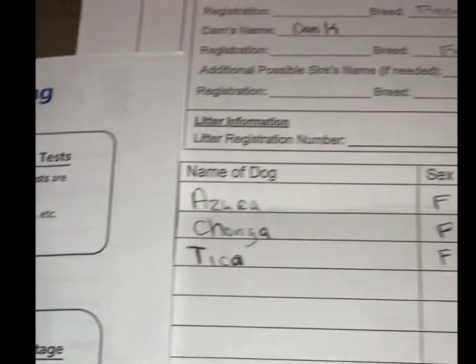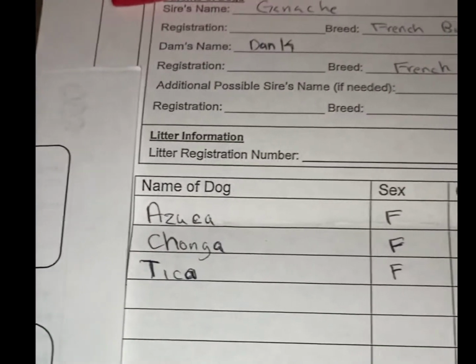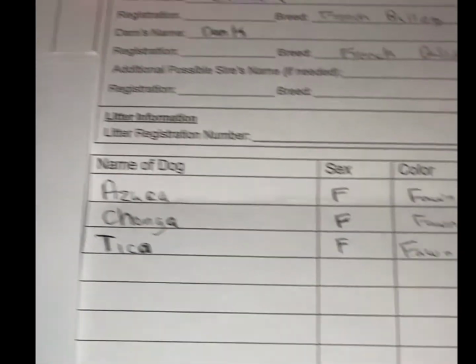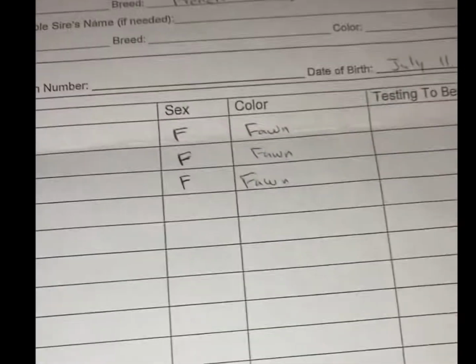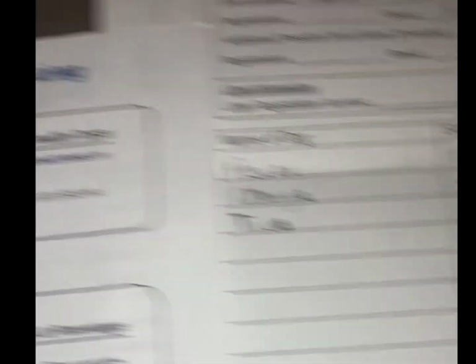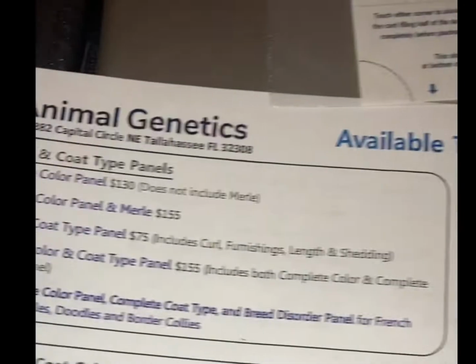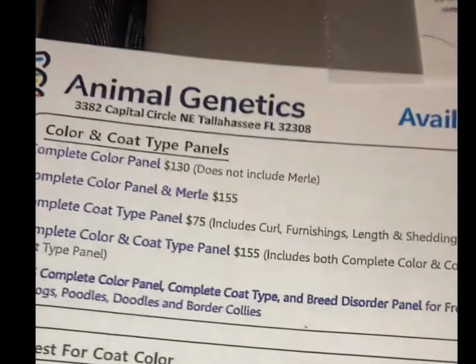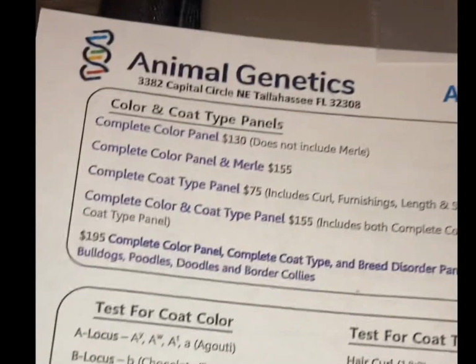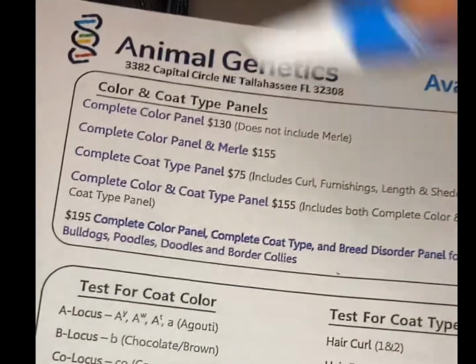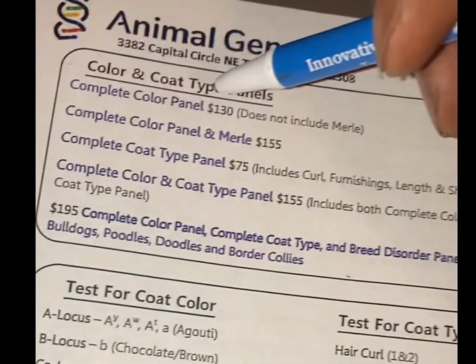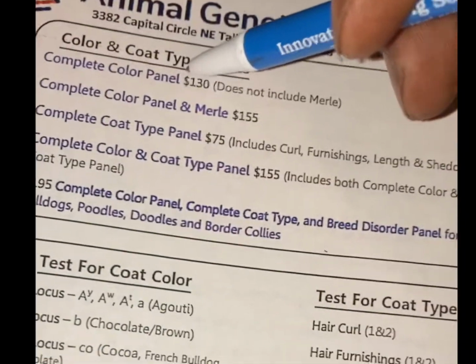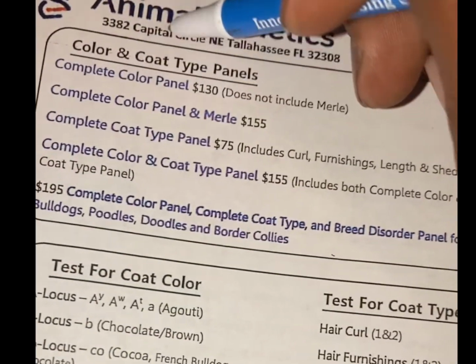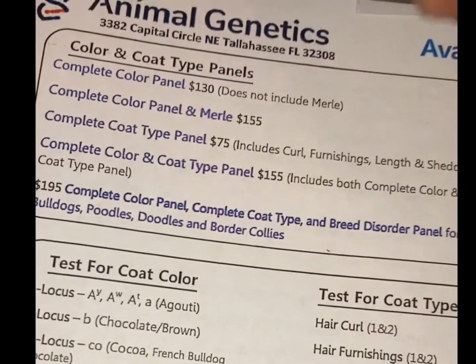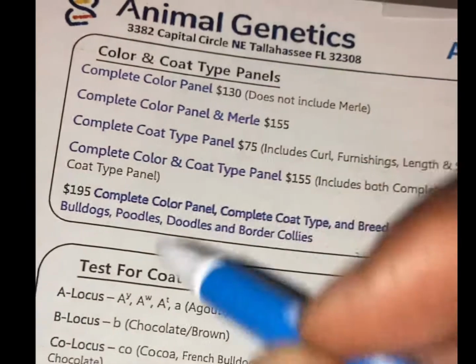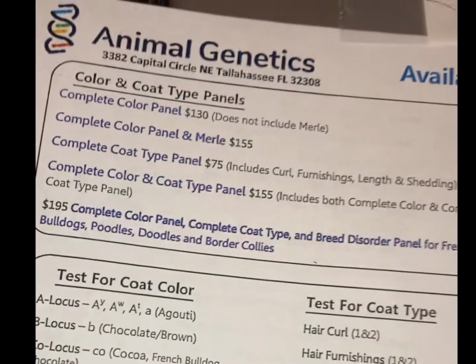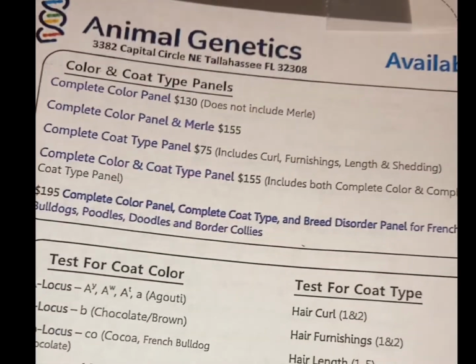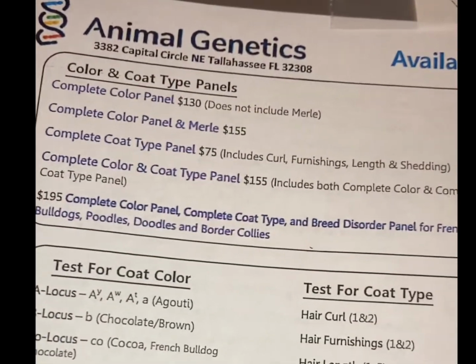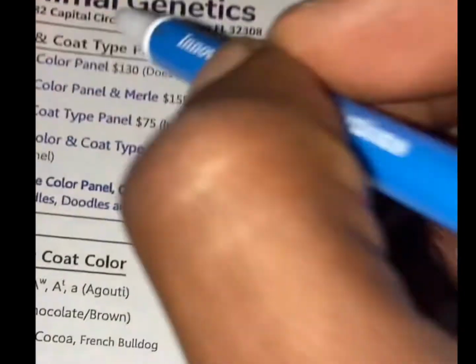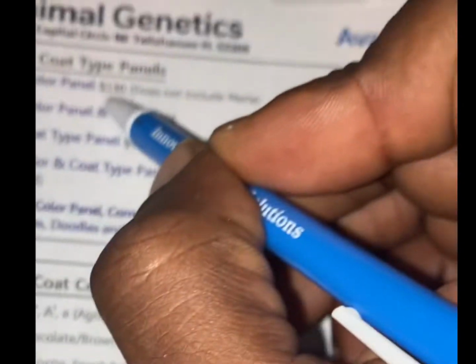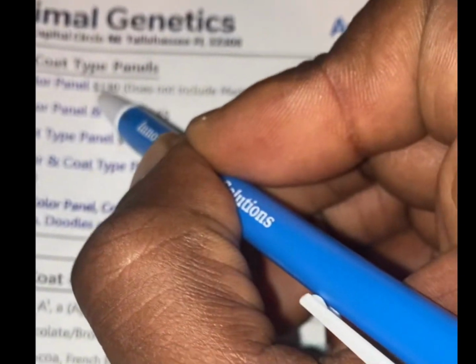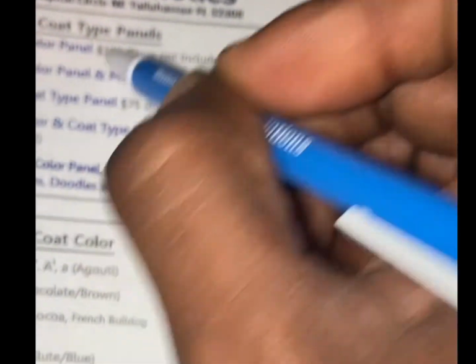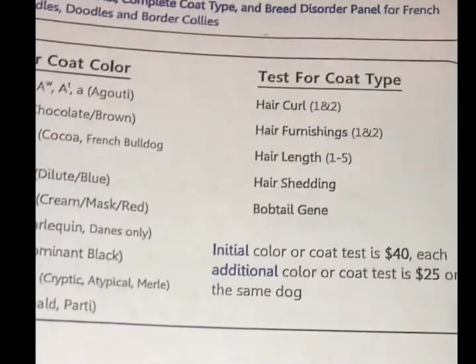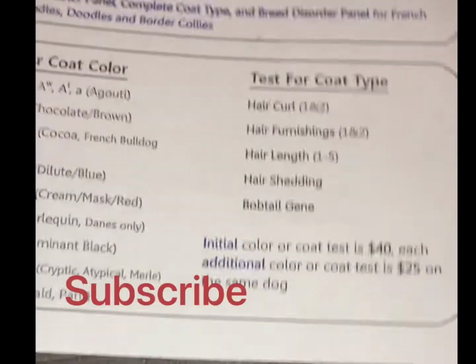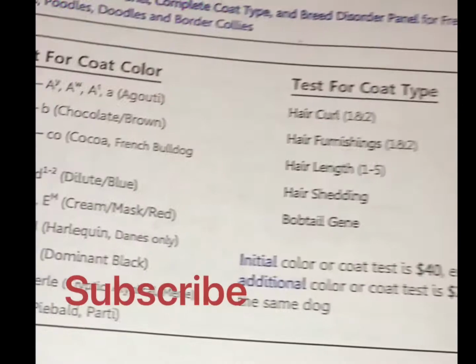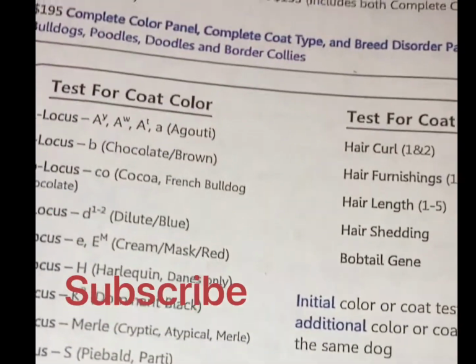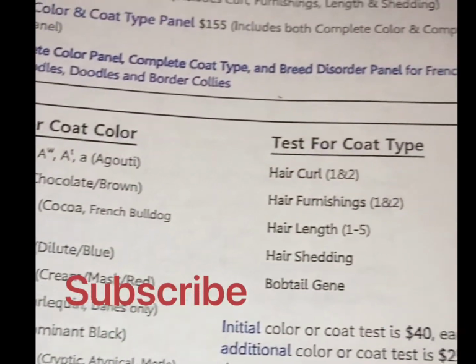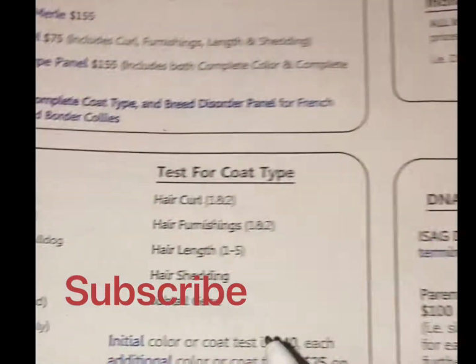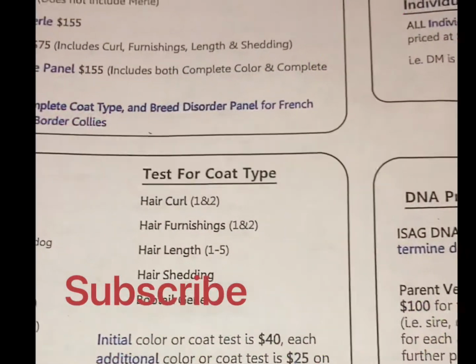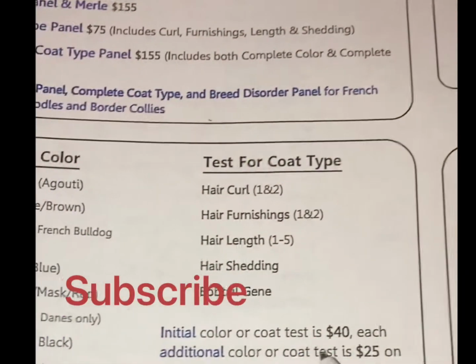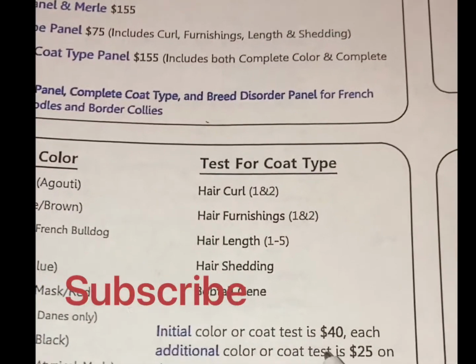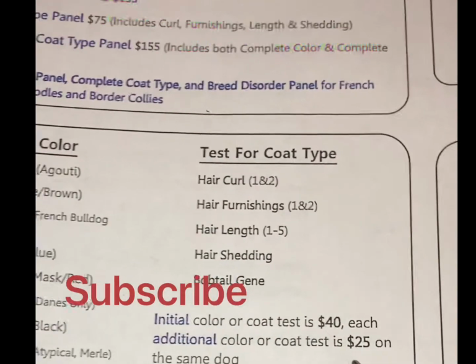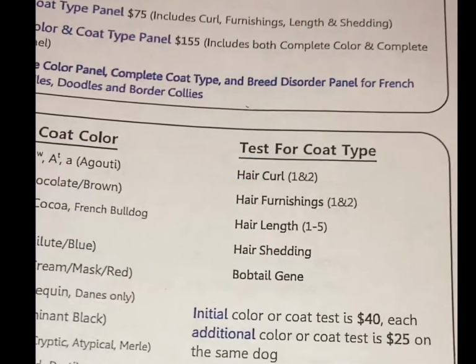I'm getting three of my females tested. Here are the prices: the entire color panel to find out what colors they carry is $130, and then you can do individual tests at $40 plus $25 for each additional test.